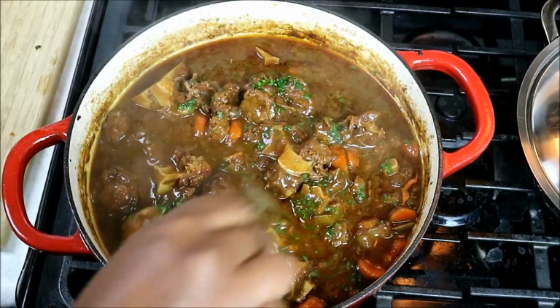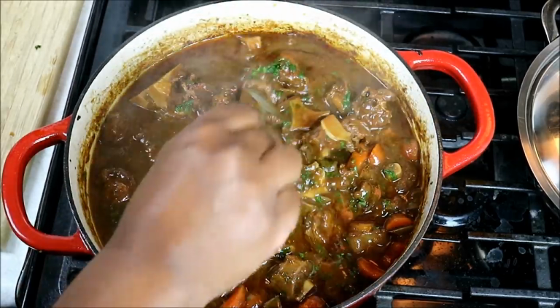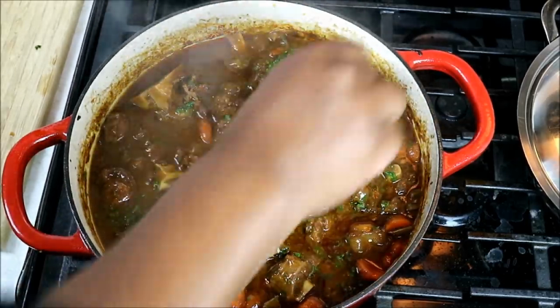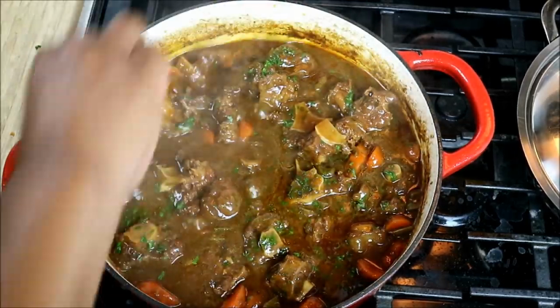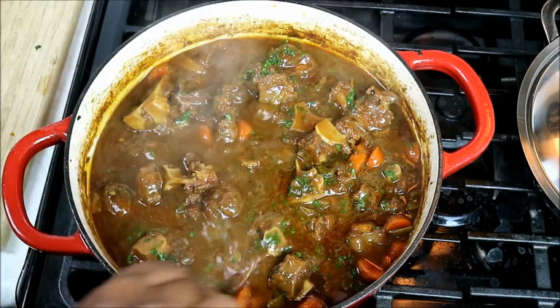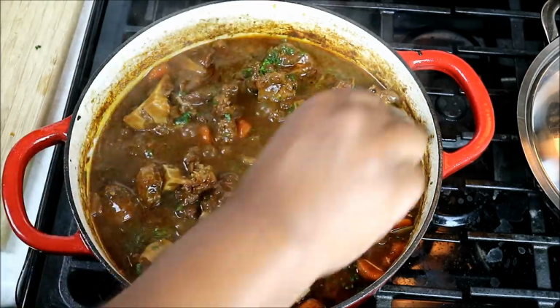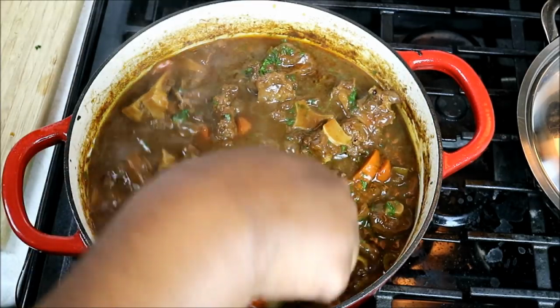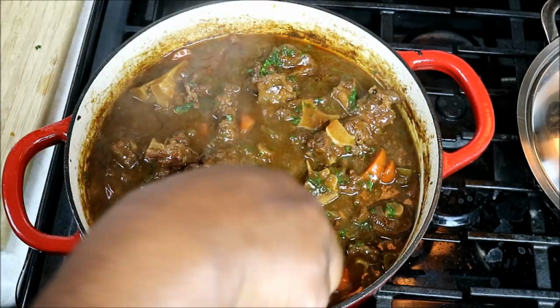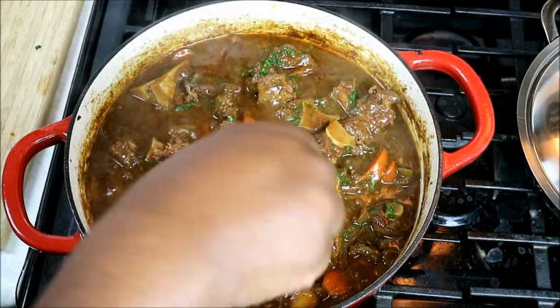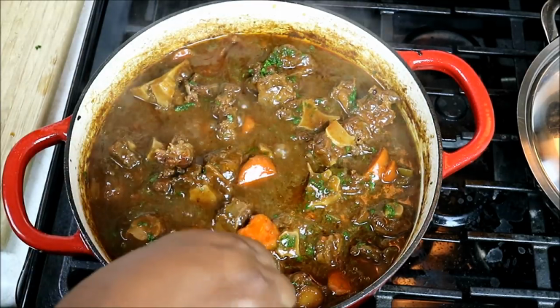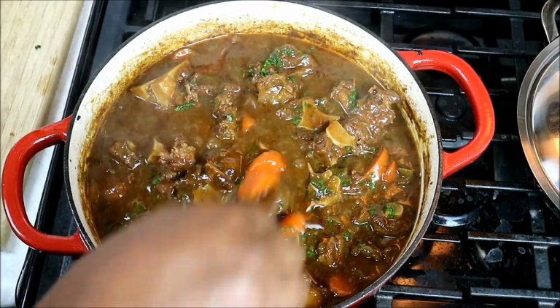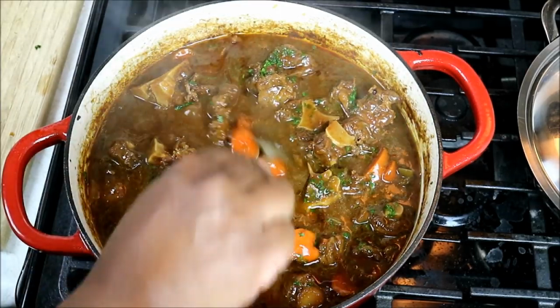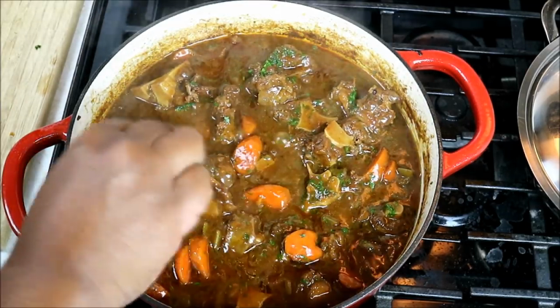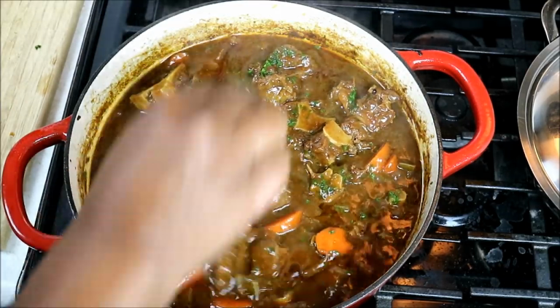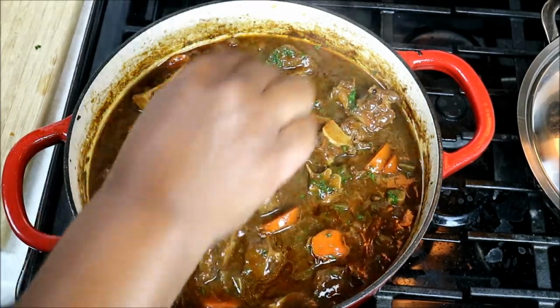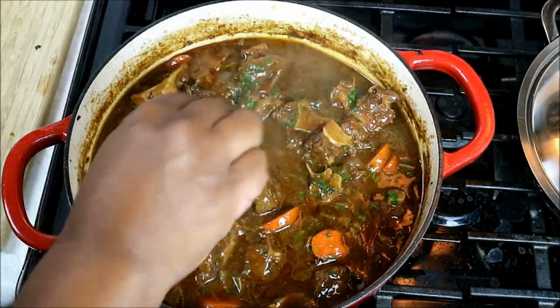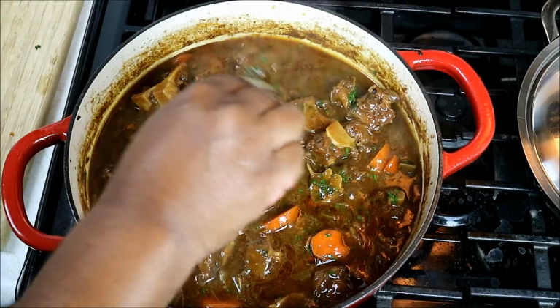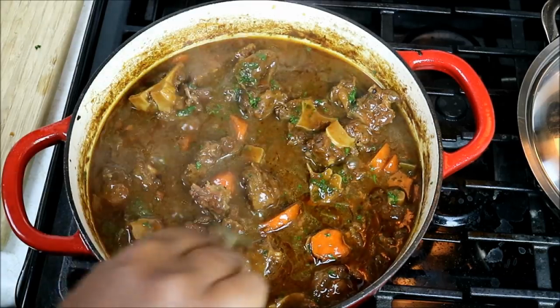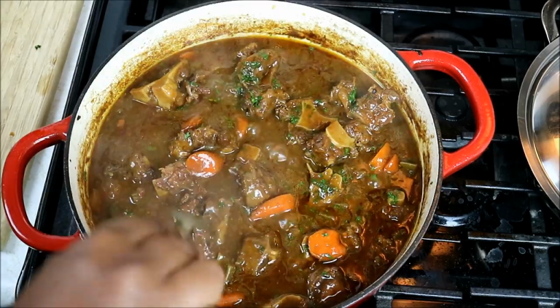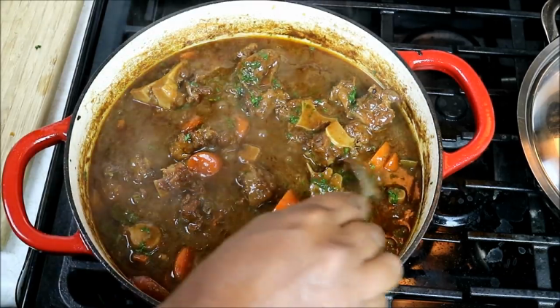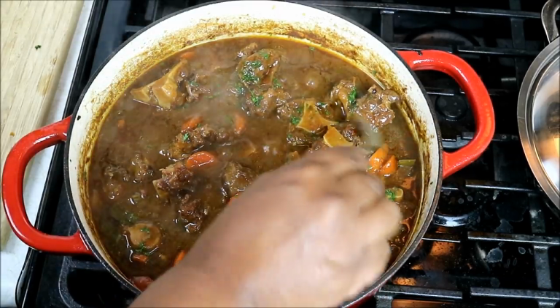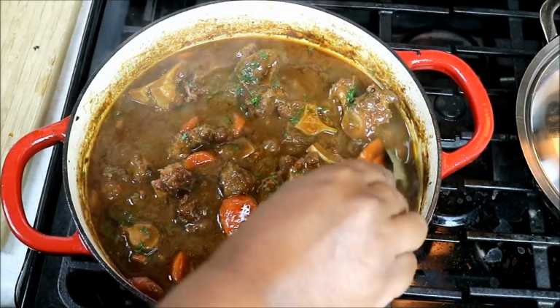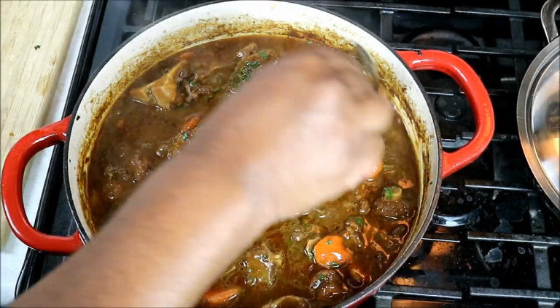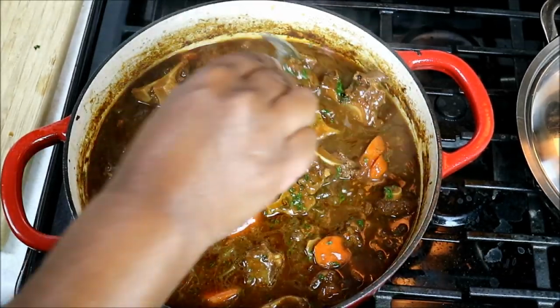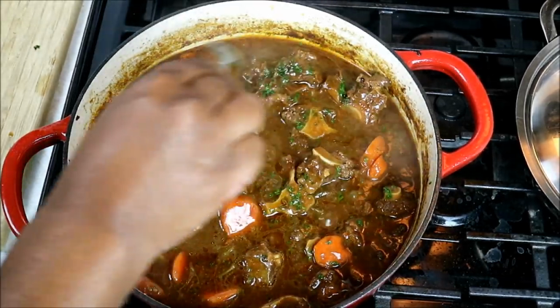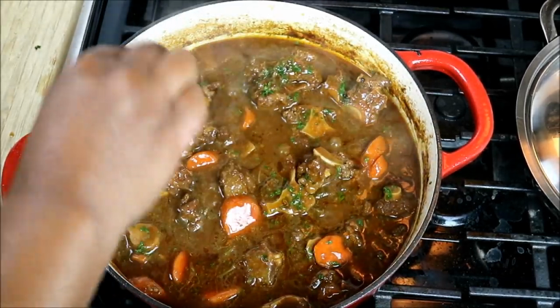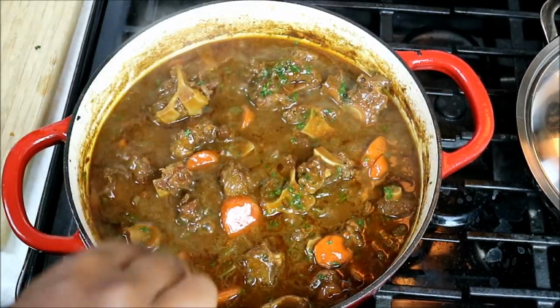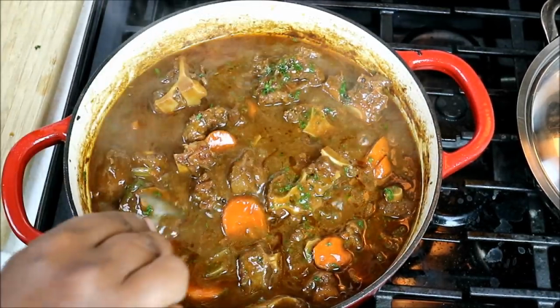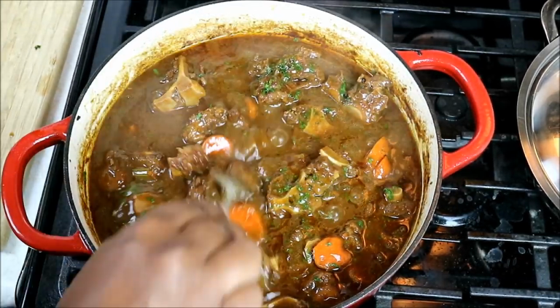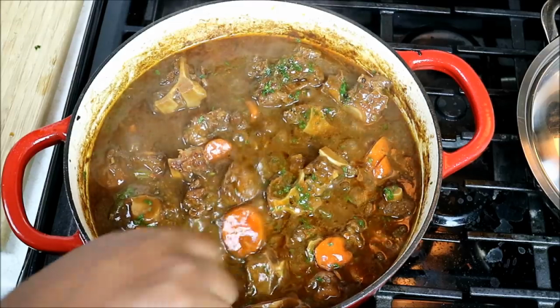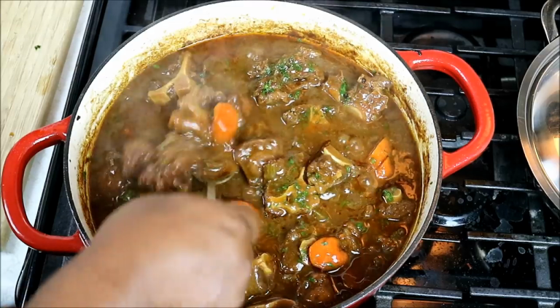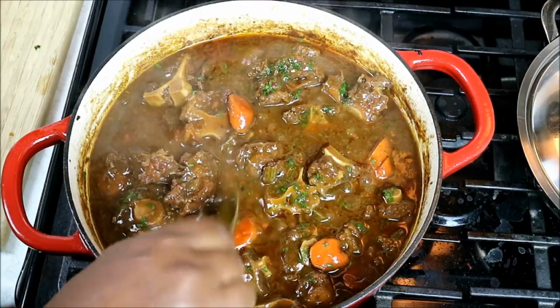Chris here, CaribbeanPod.com. Always a pleasure to have you all here in the kitchen with me. Oxtail braised in Guinness - a classic recipe I shared back in 2009. It was nice redoing it.